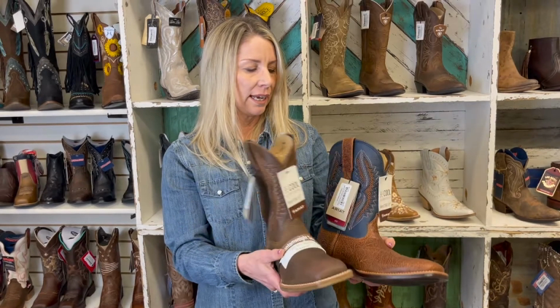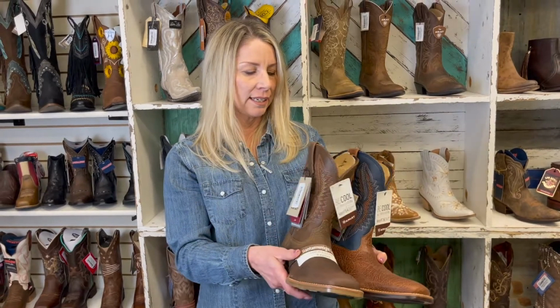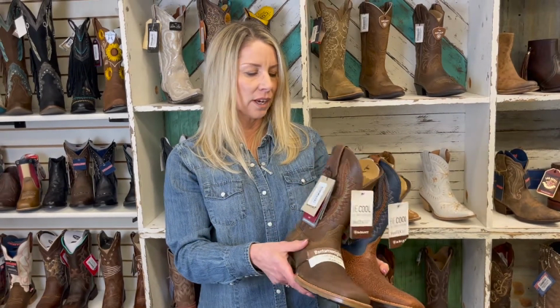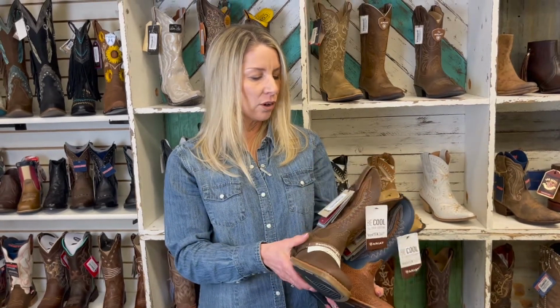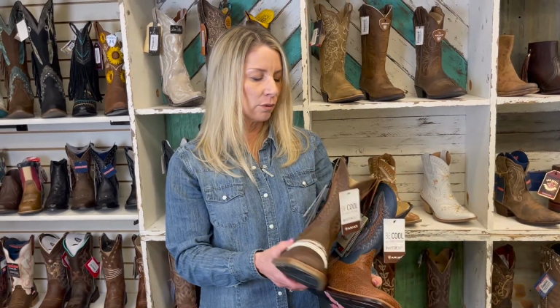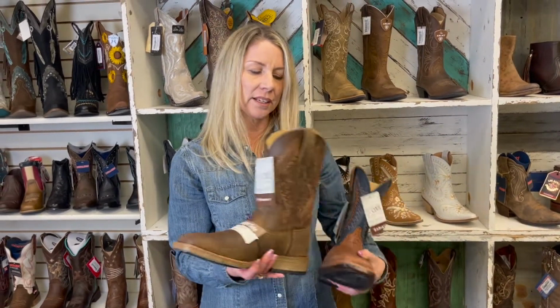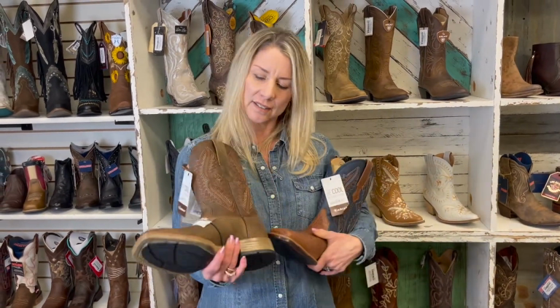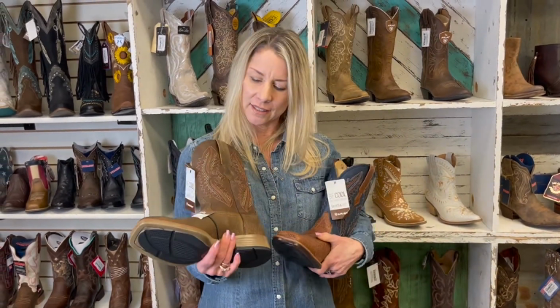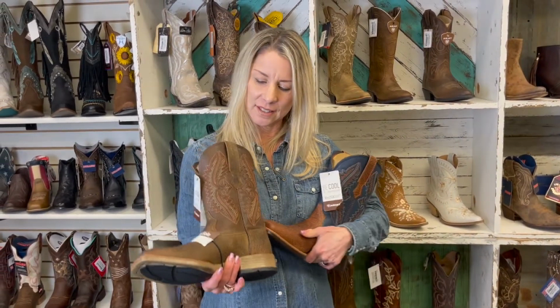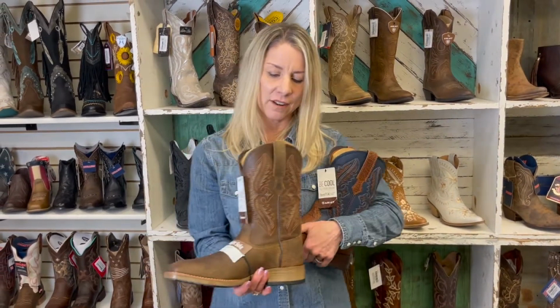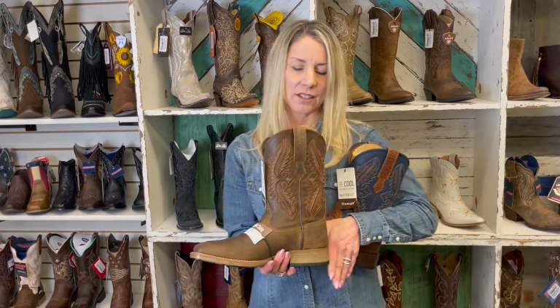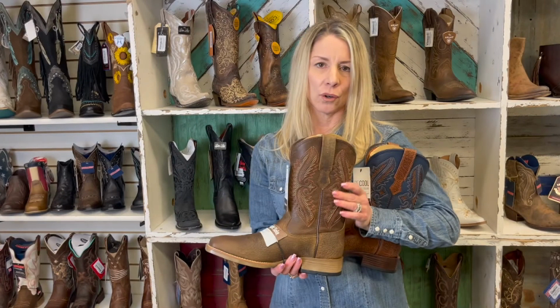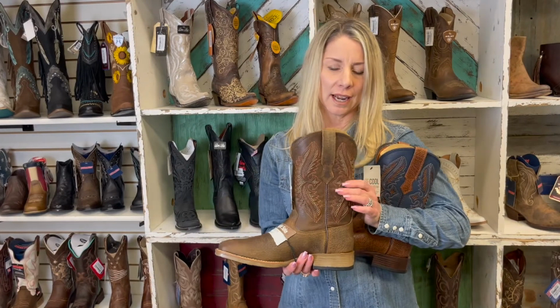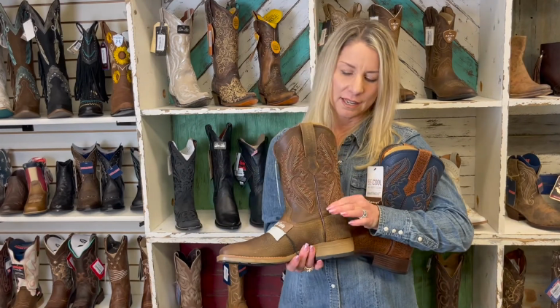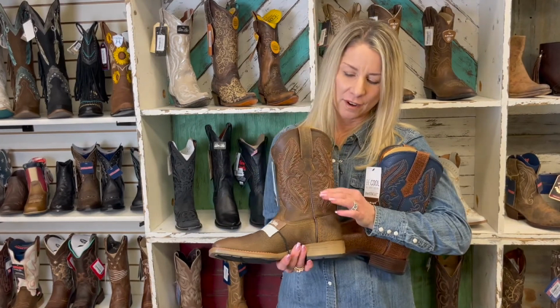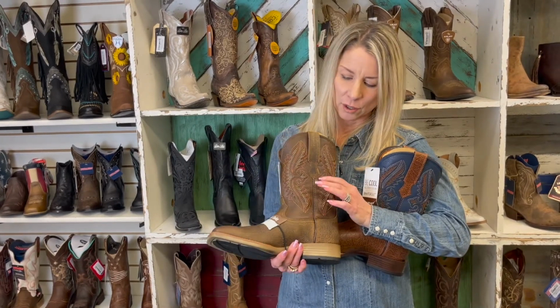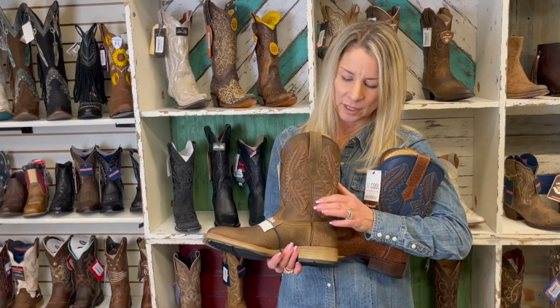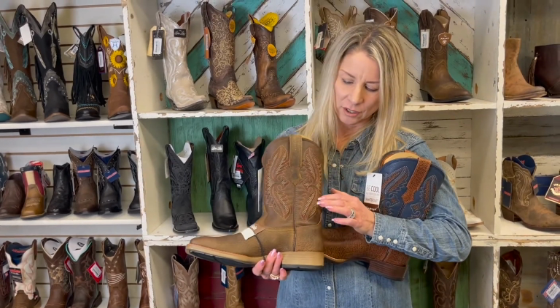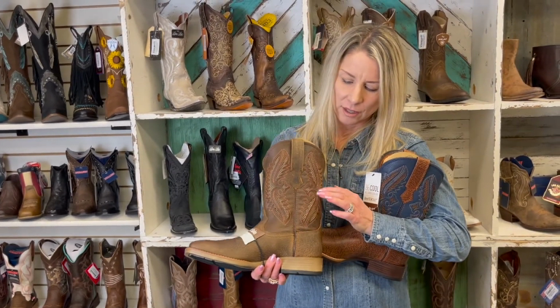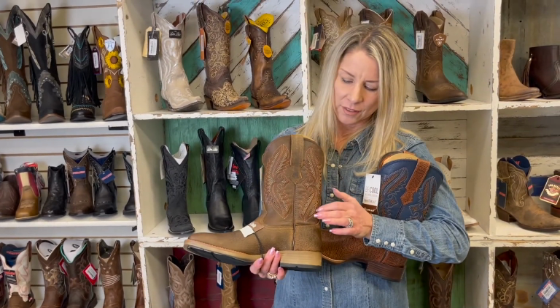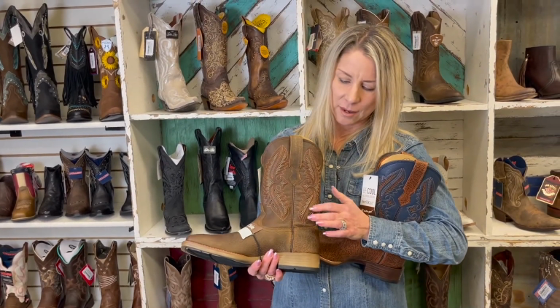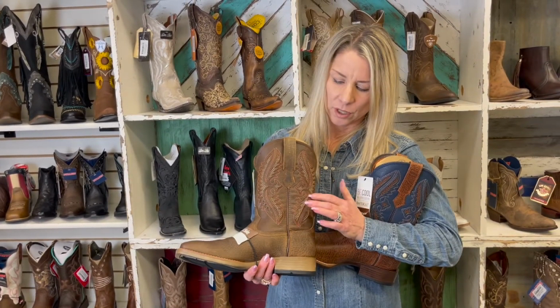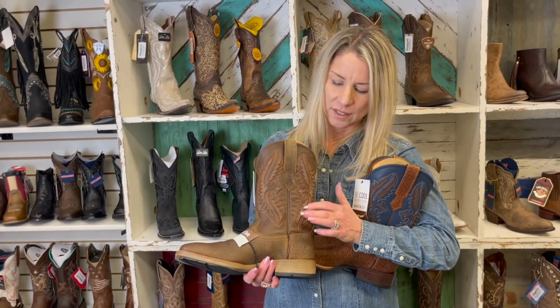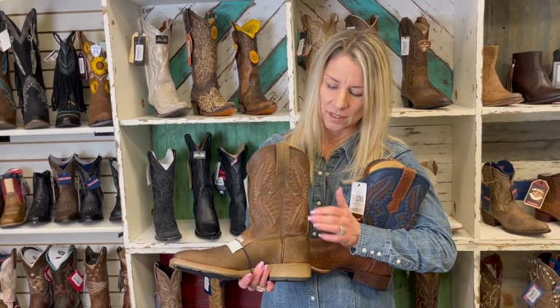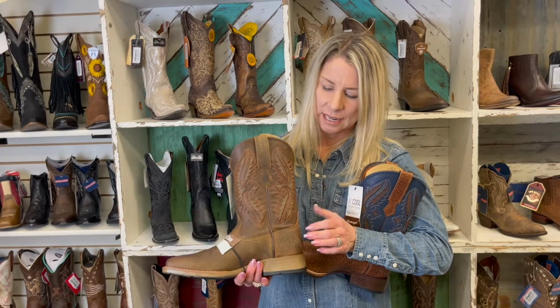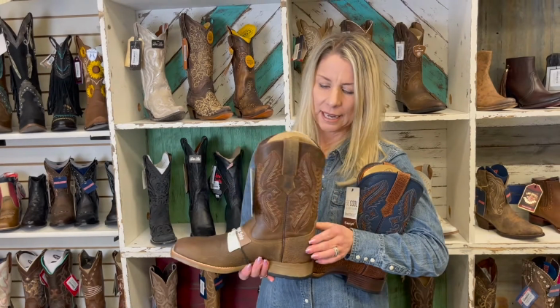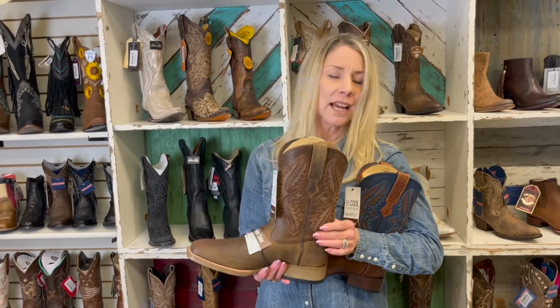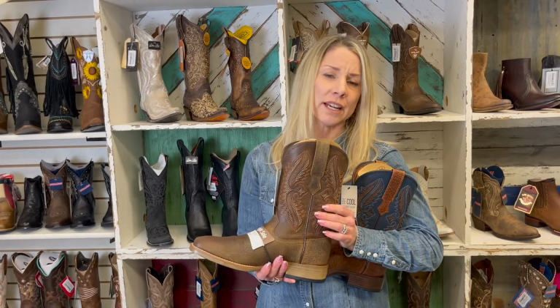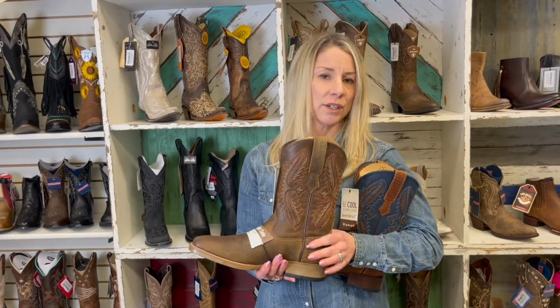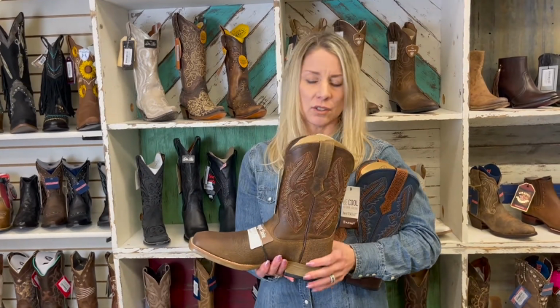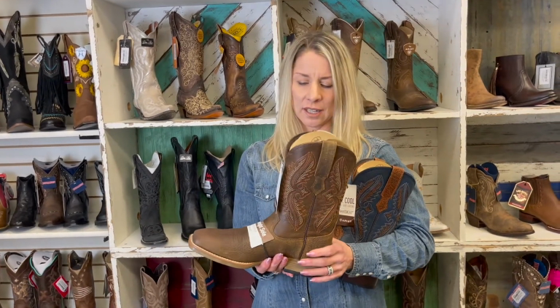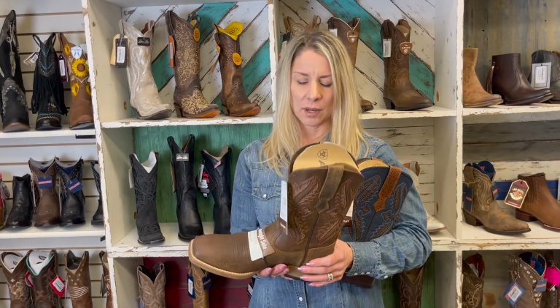What I also like about it is that this is a Ventec. It has a fabric opening here throughout the top where you would see the stitching, and it allows your leg to breathe so you're not going to get super hot.